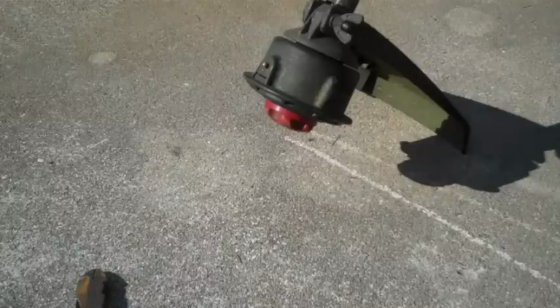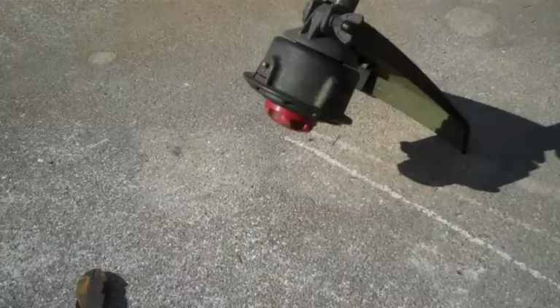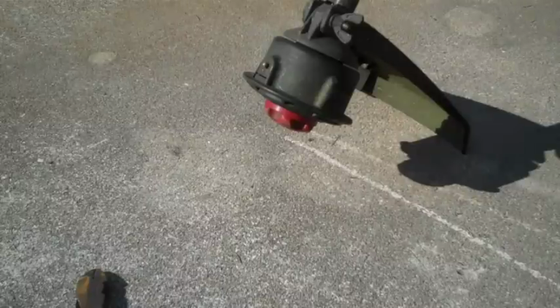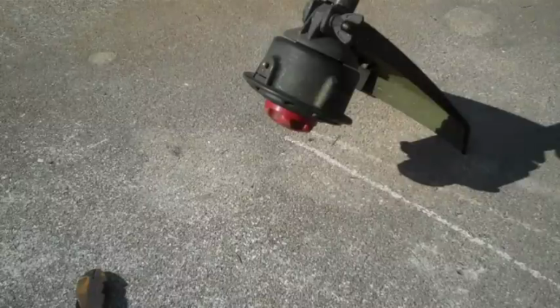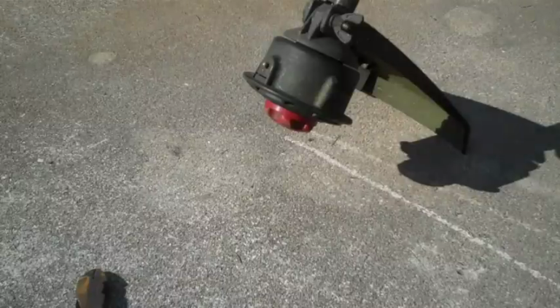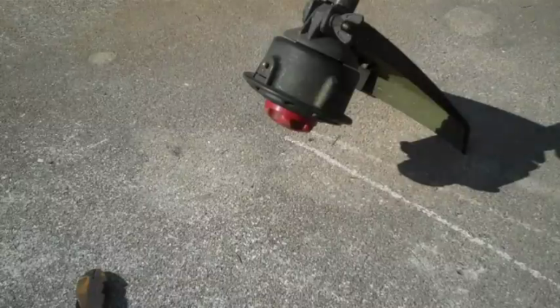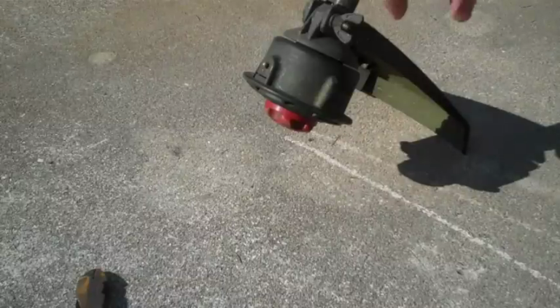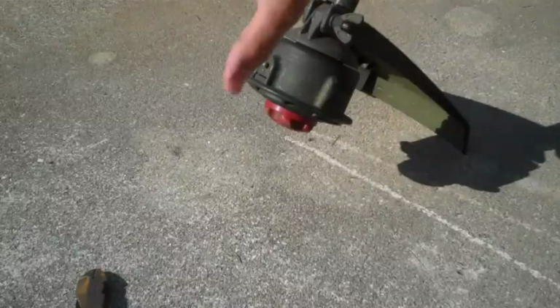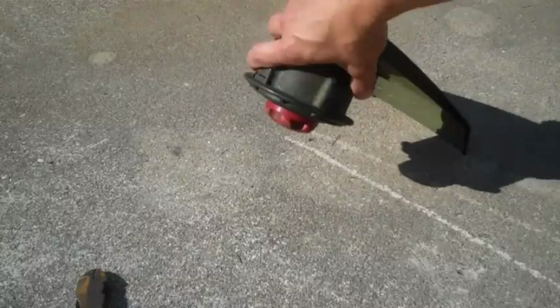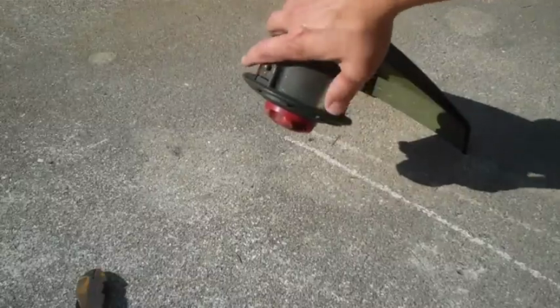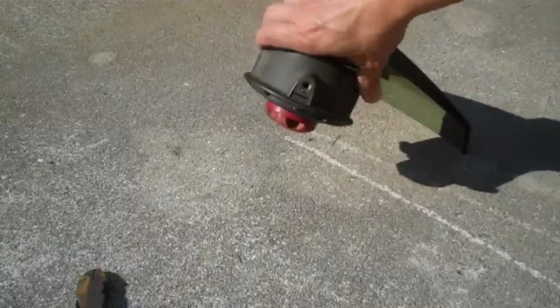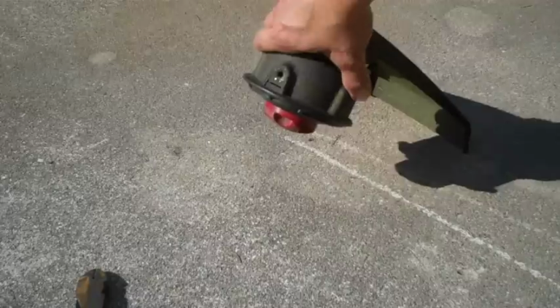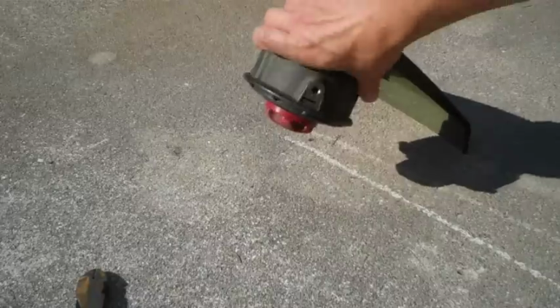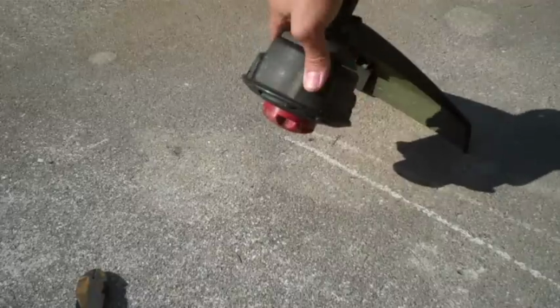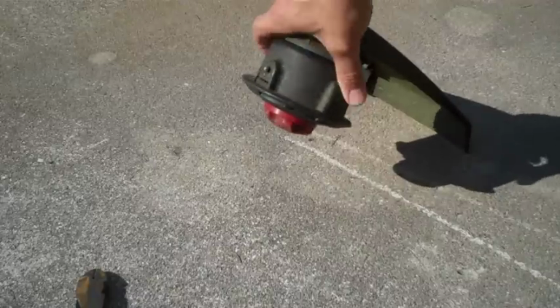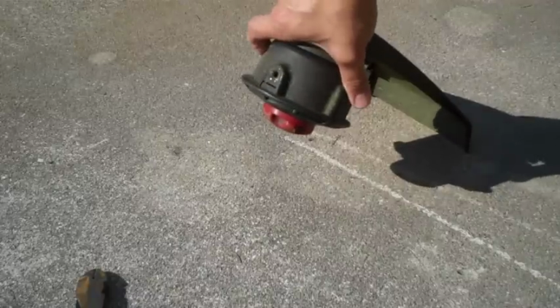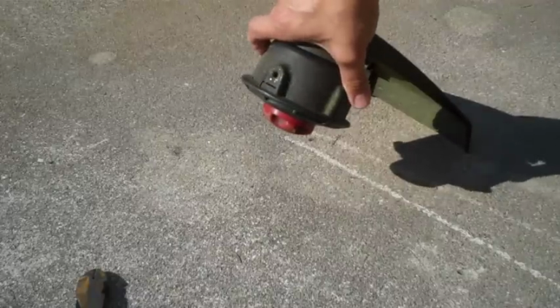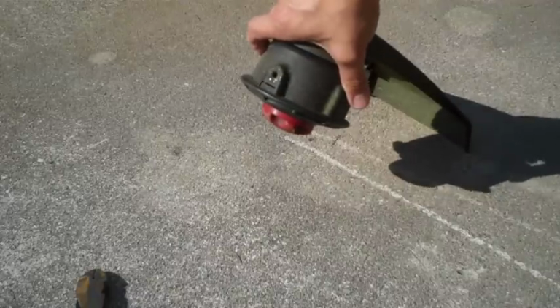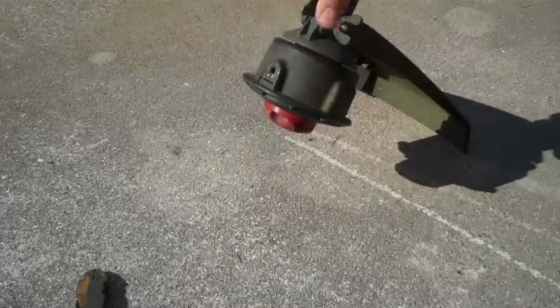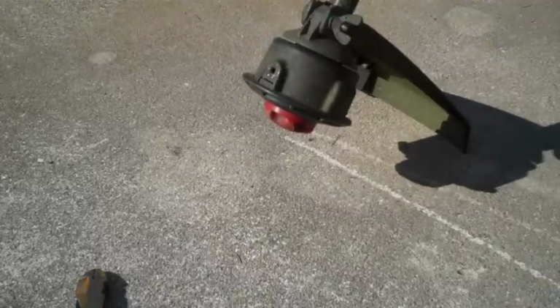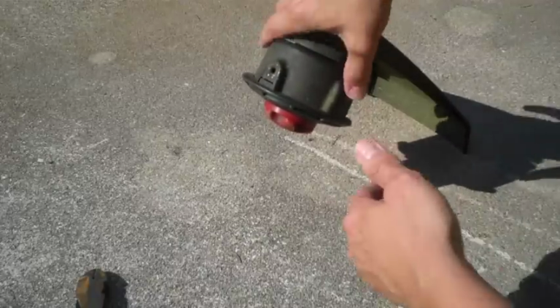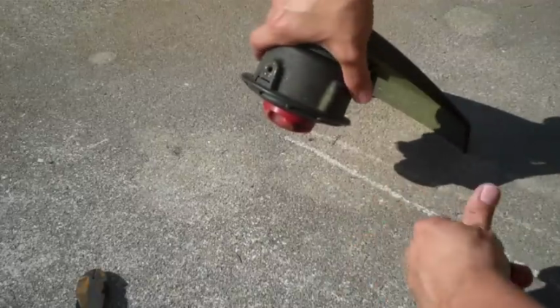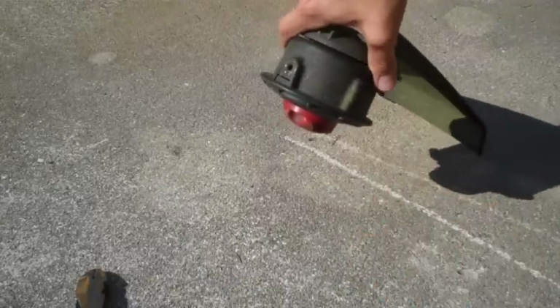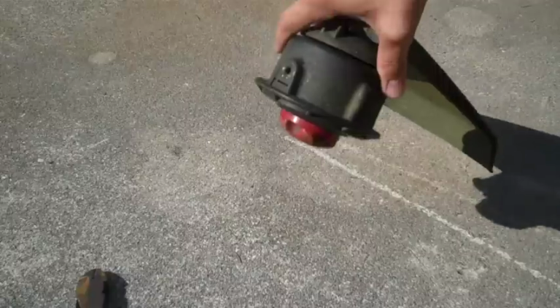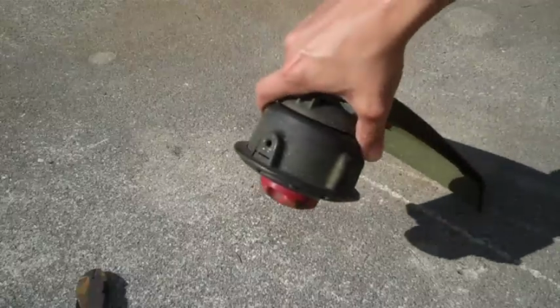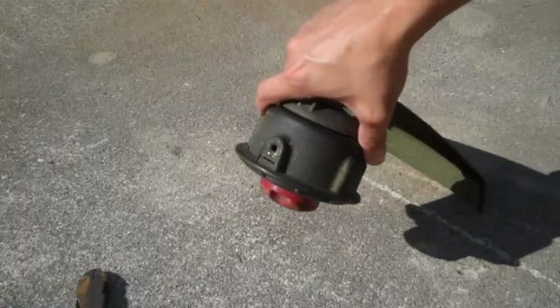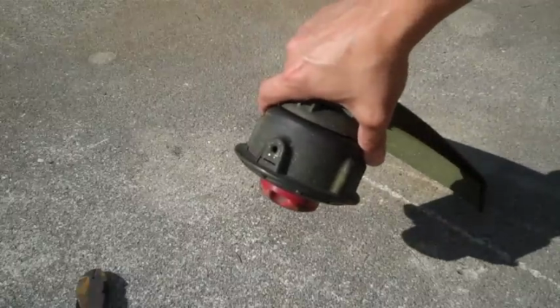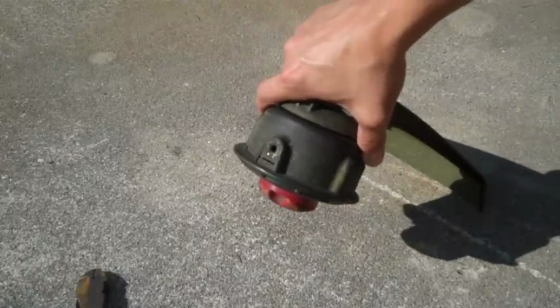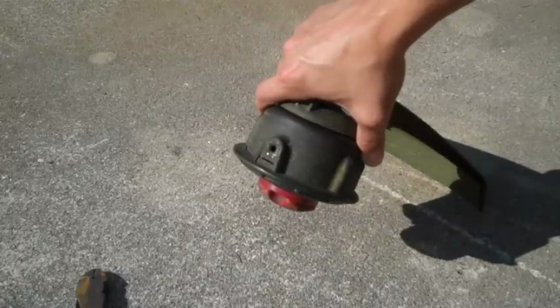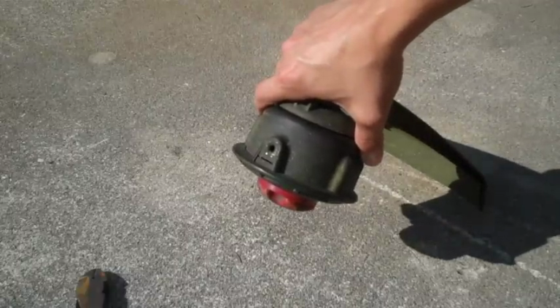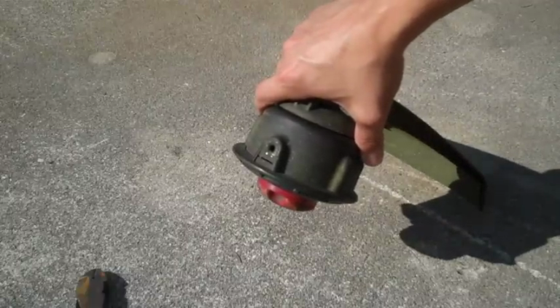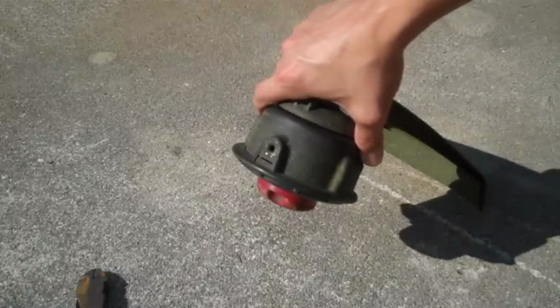Today I'm showing you how to restring your Toro trimmer. I bought this at Home Depot — it's one of the cheaper ones they had, but the last one I had actually lasted me like 10 years, so definitely worth it.